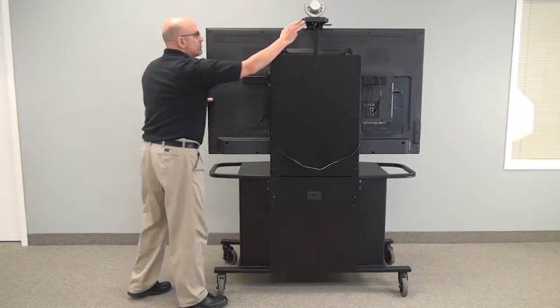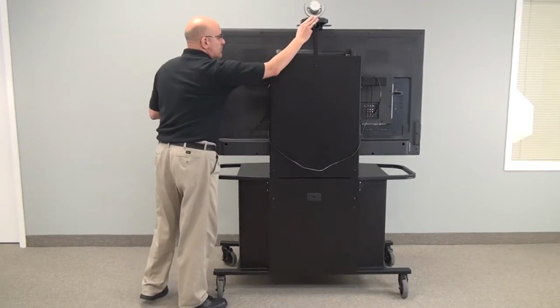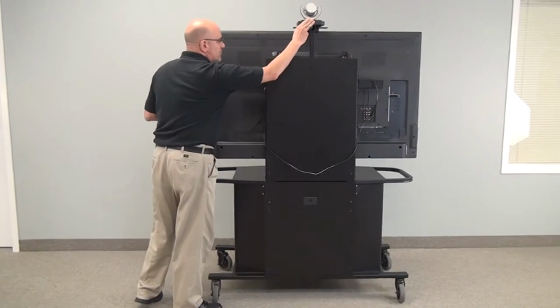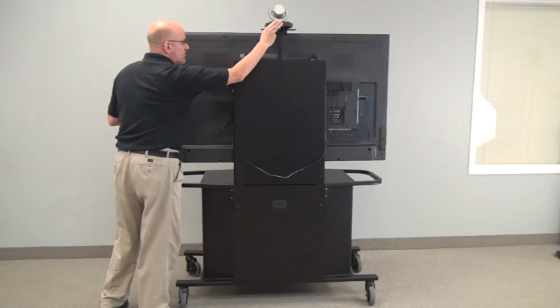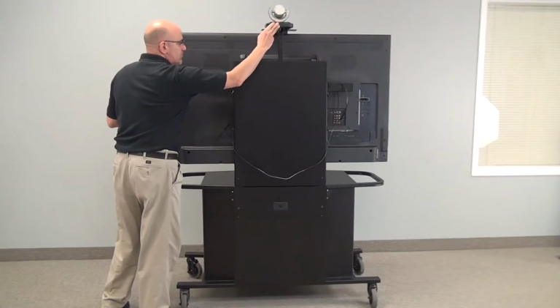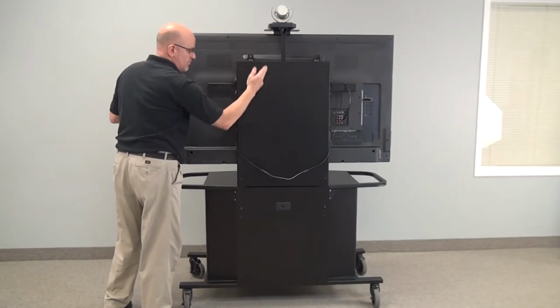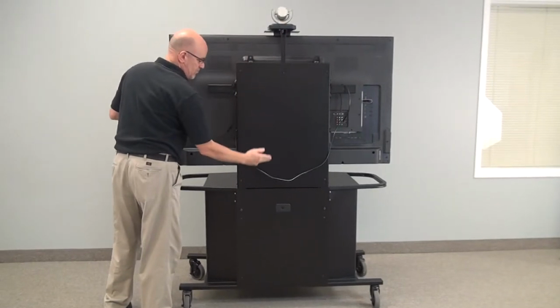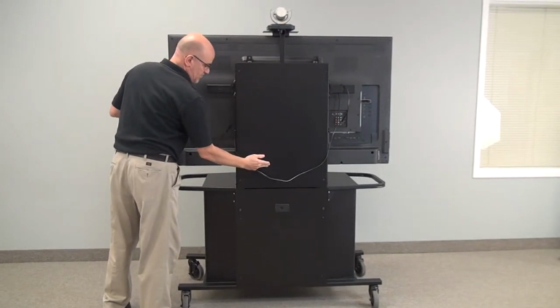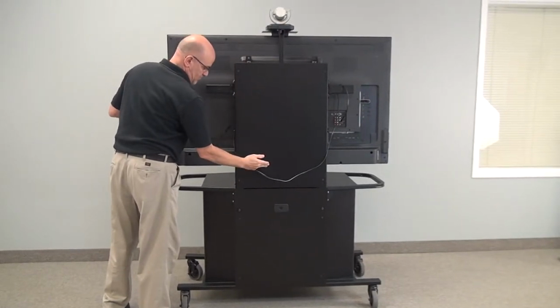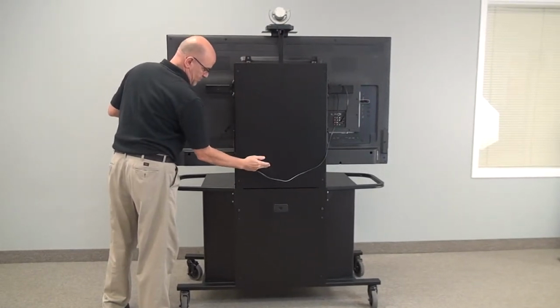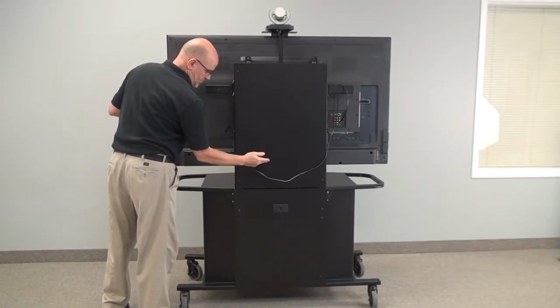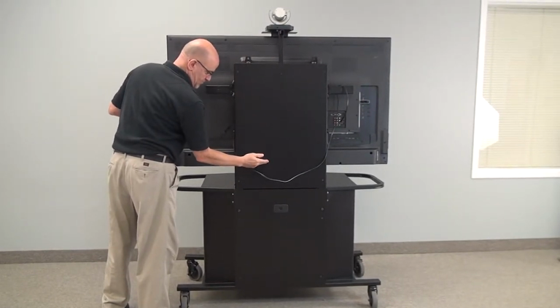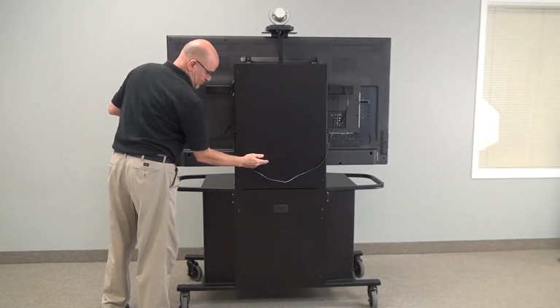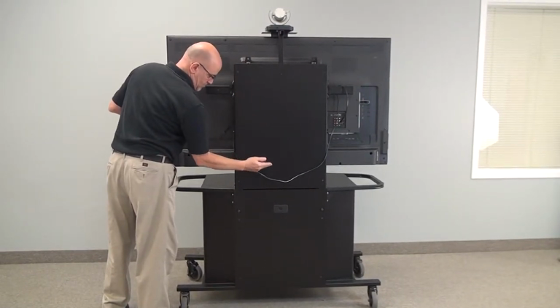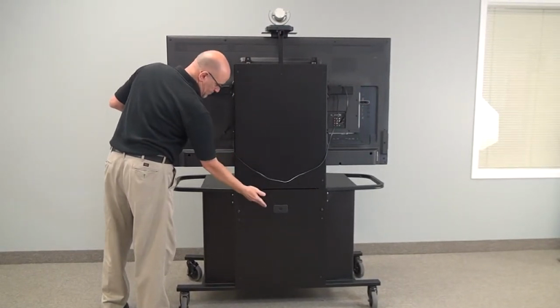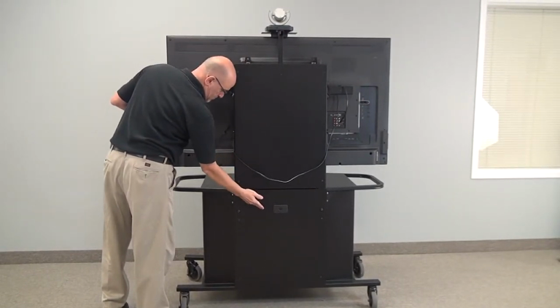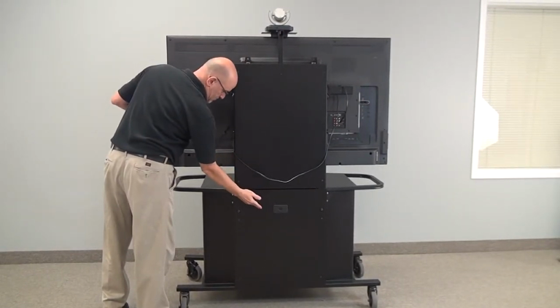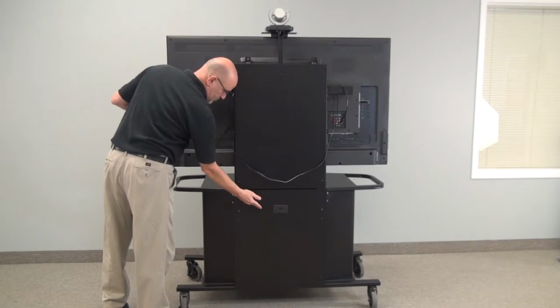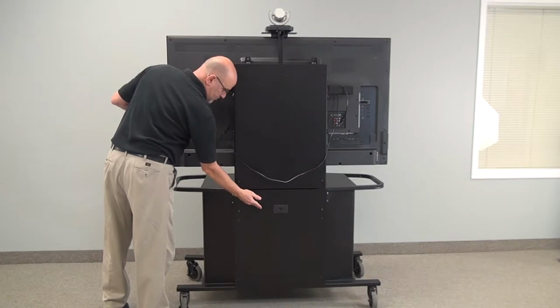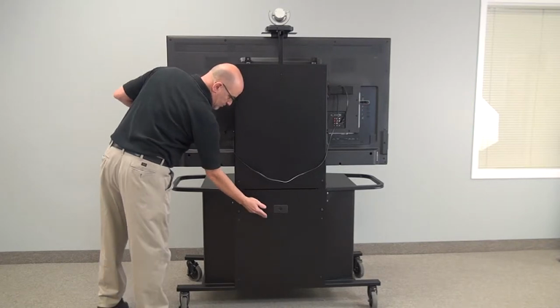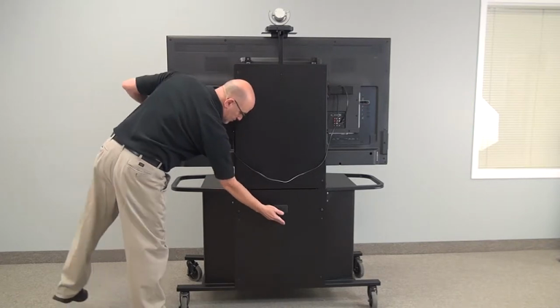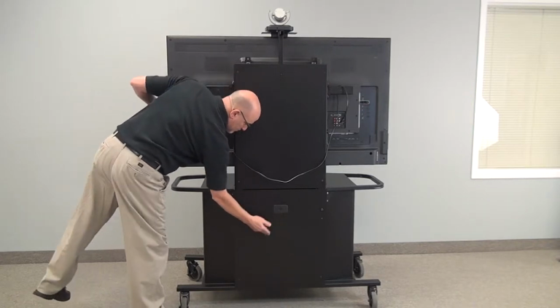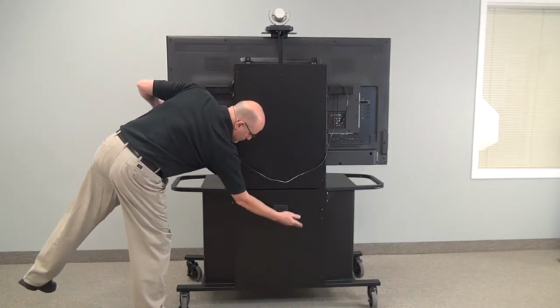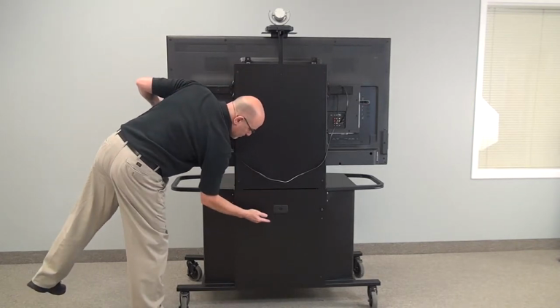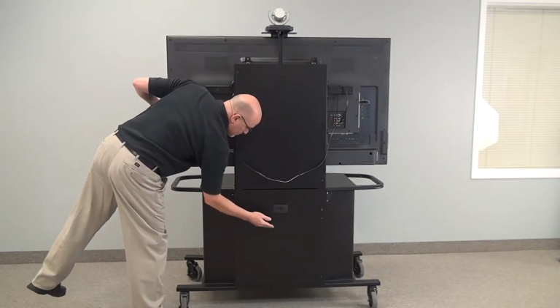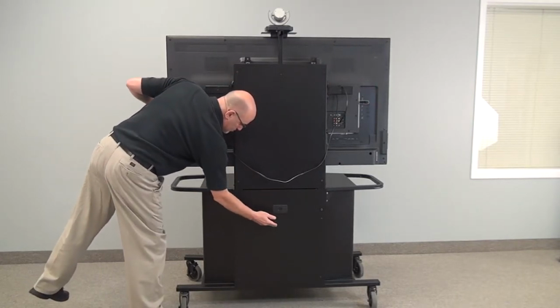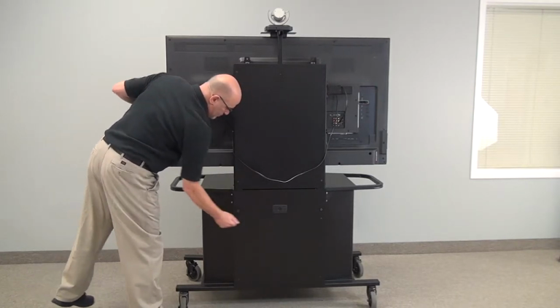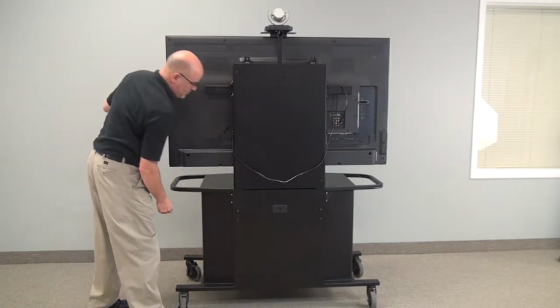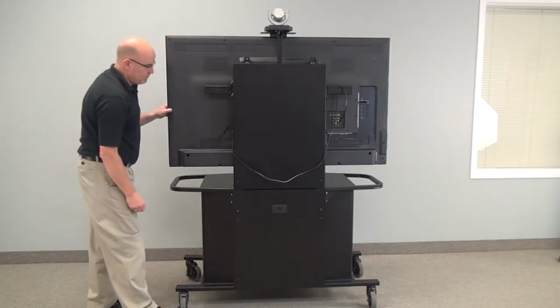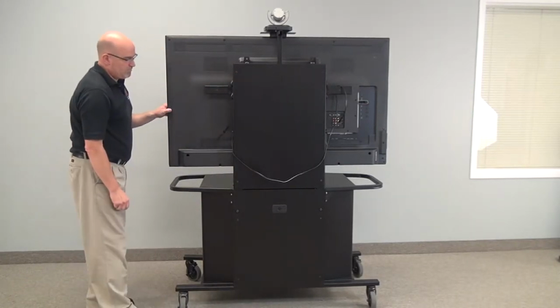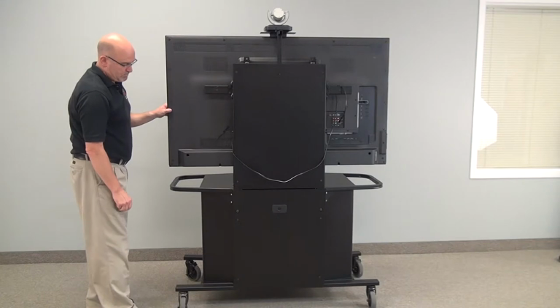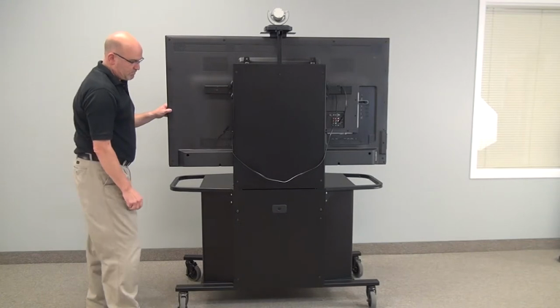The rear of the unit — the panel — is removable for wiring access, top and bottom. There are grommets for wire pass-through if required.